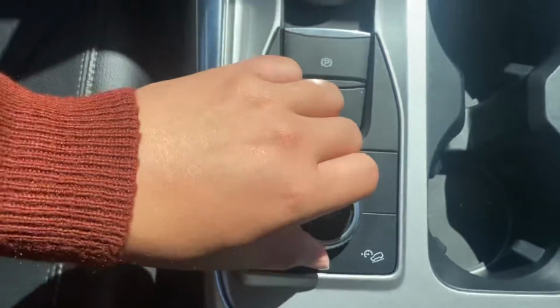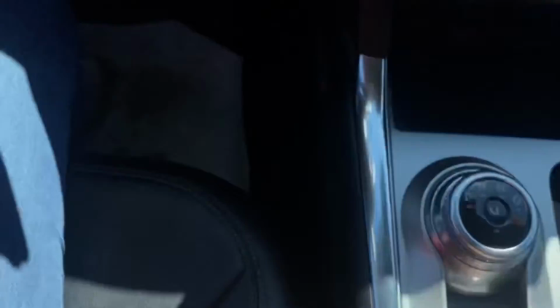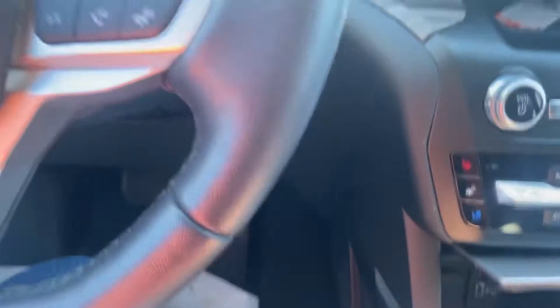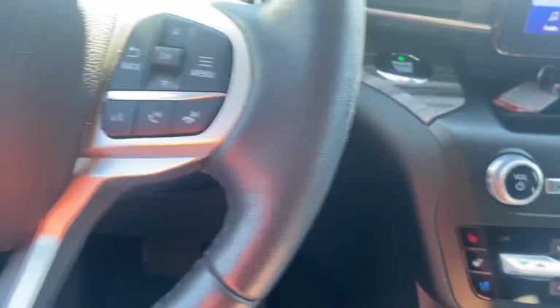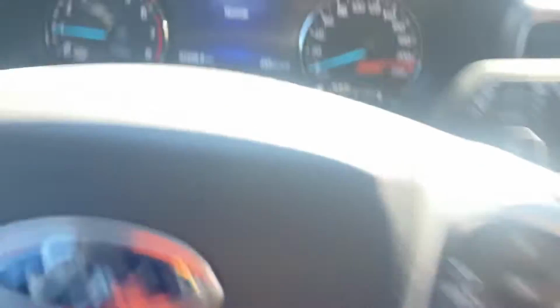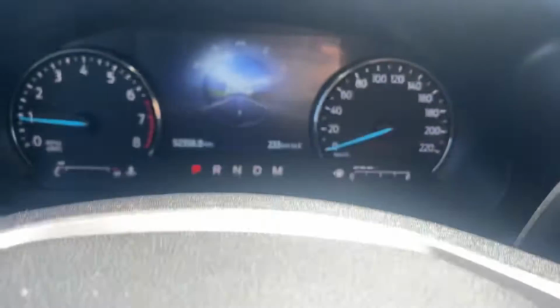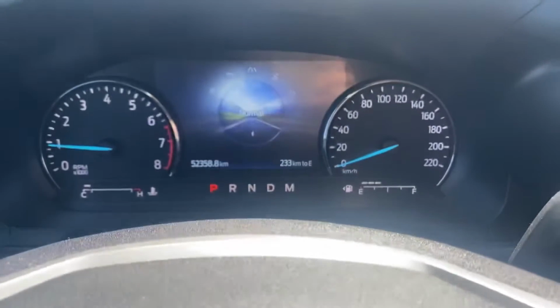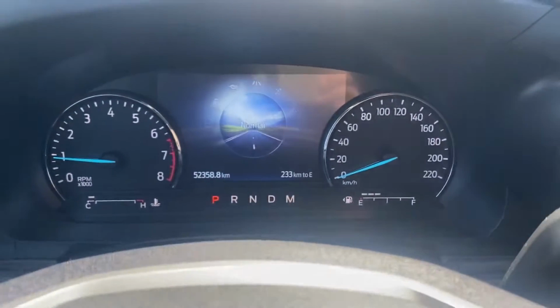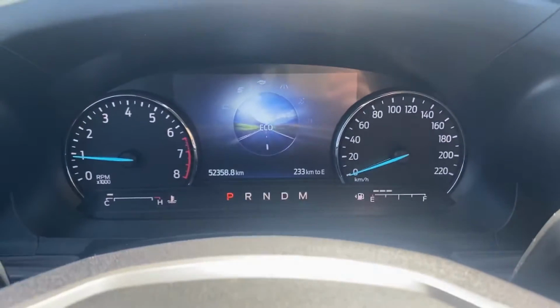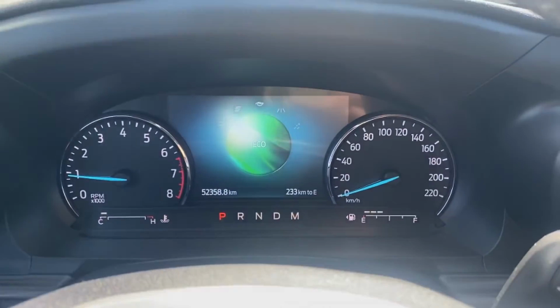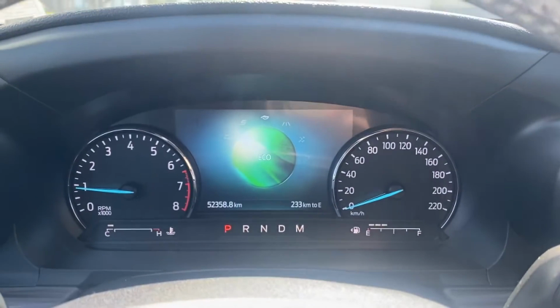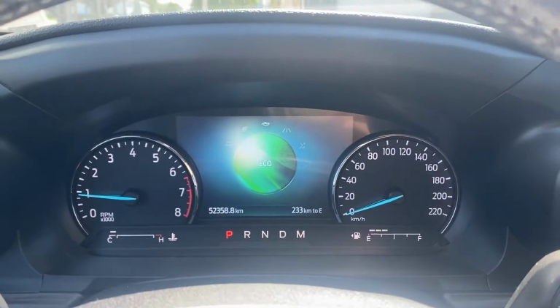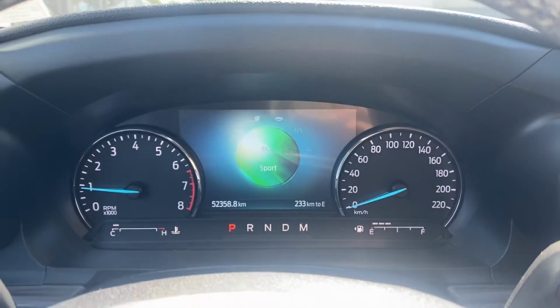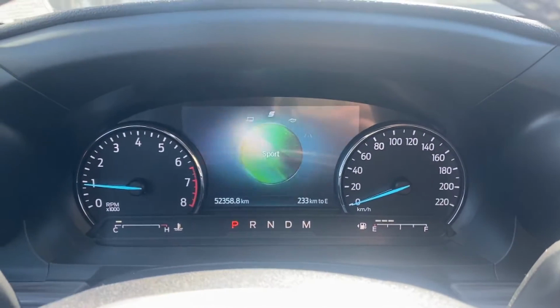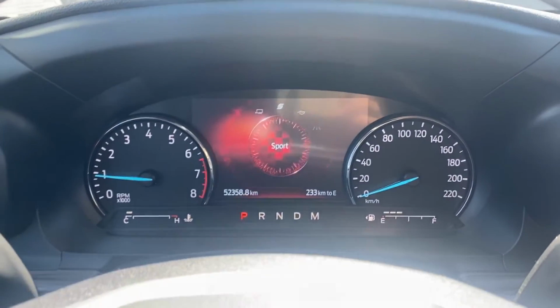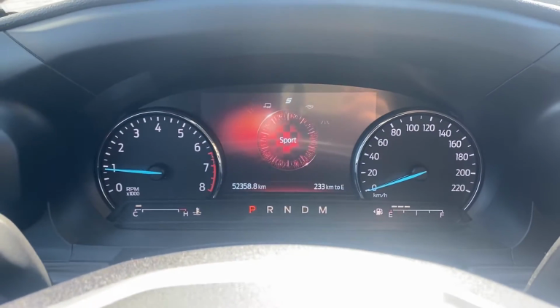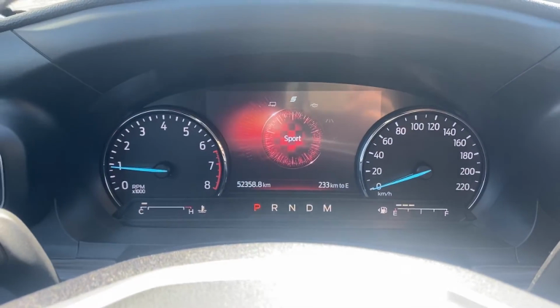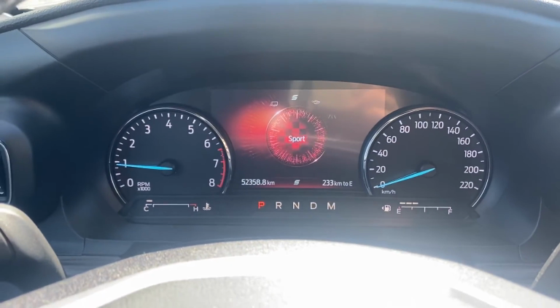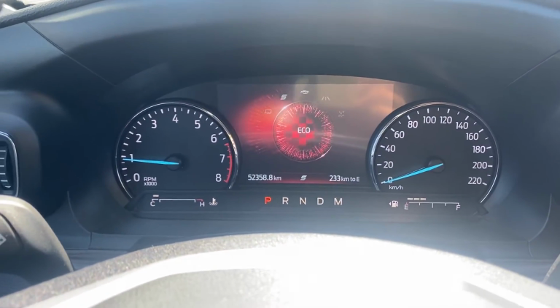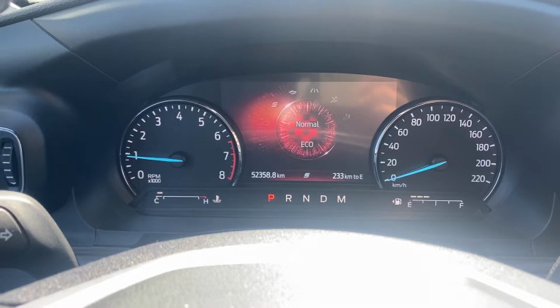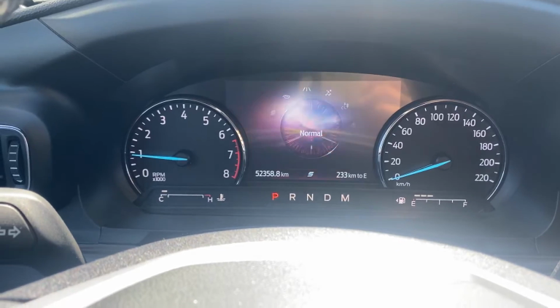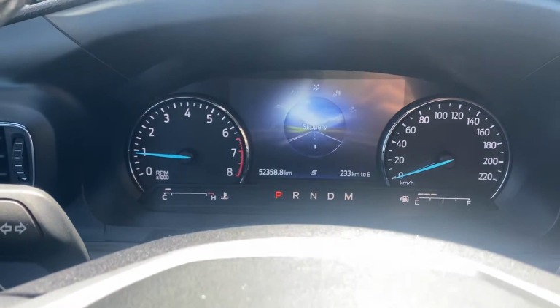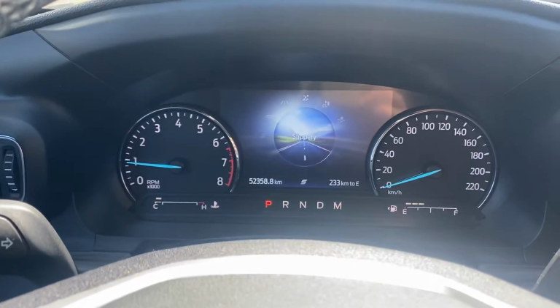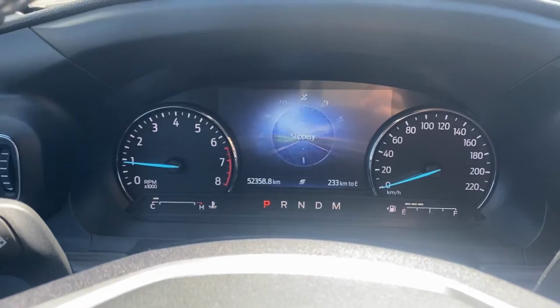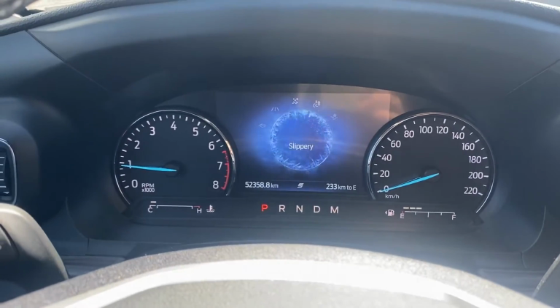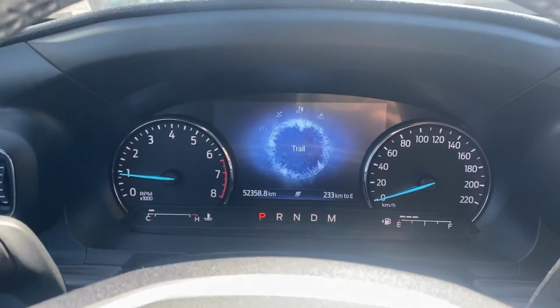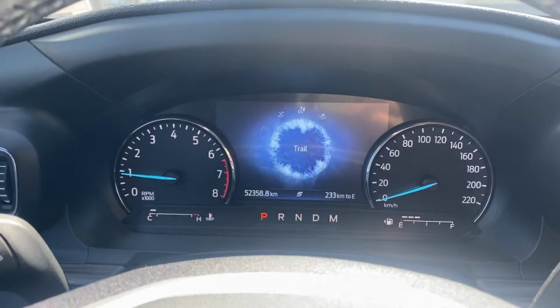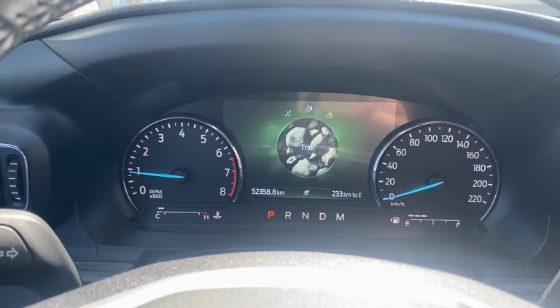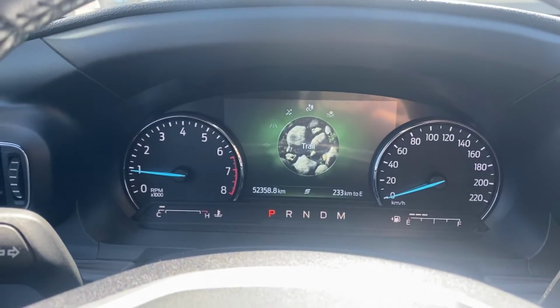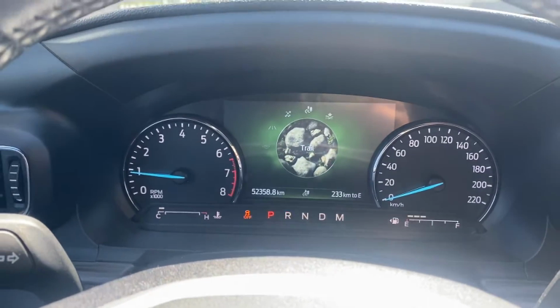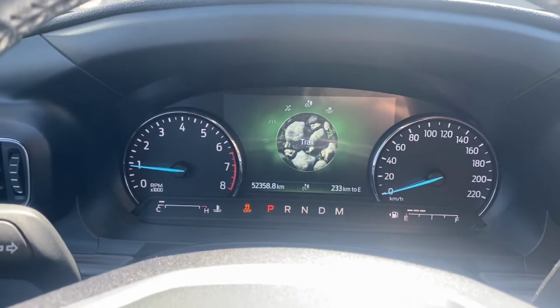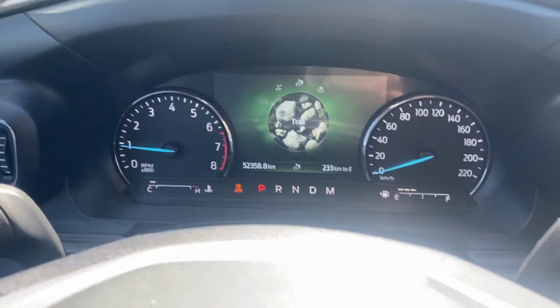The drive modes give you eco and sport, and then modes for towing, and depending on whatever the weather throws your way or if you're taking it off-roading.